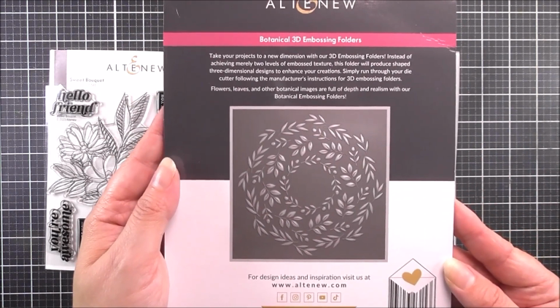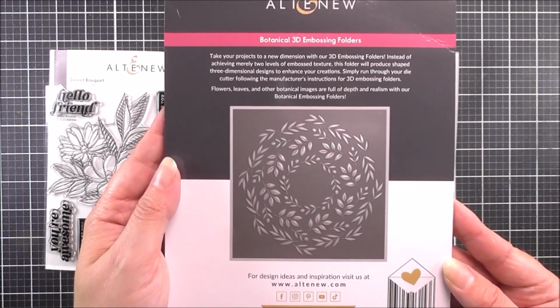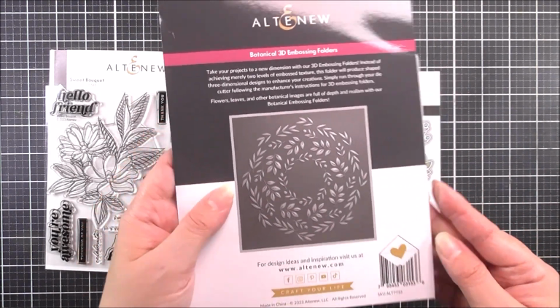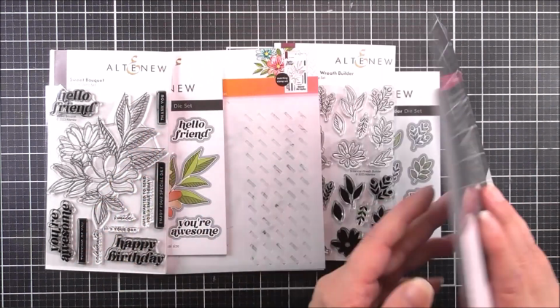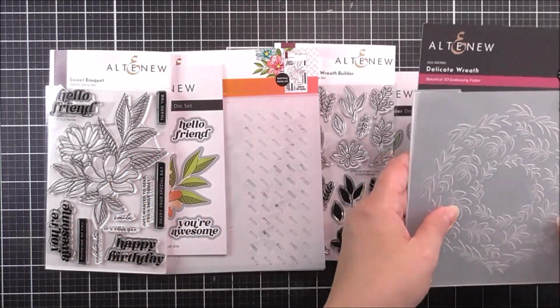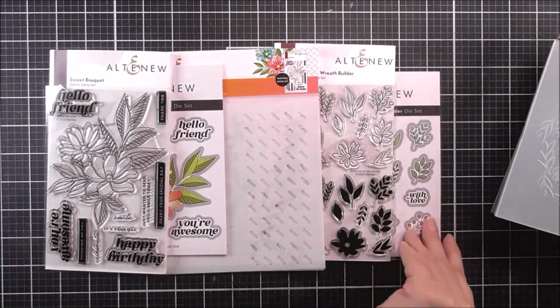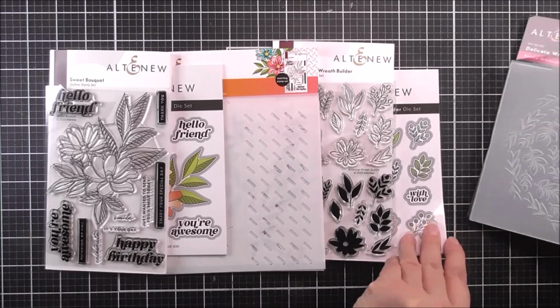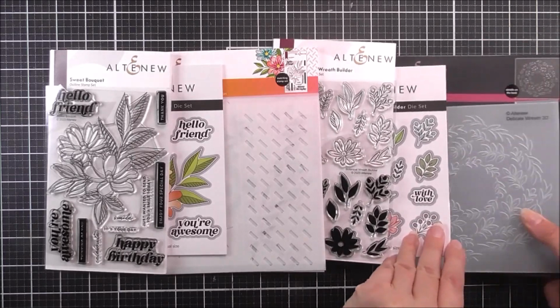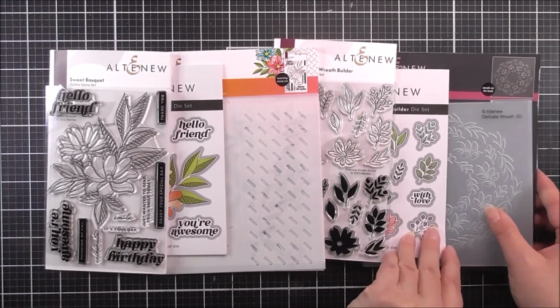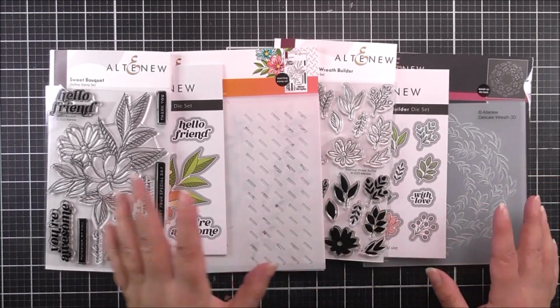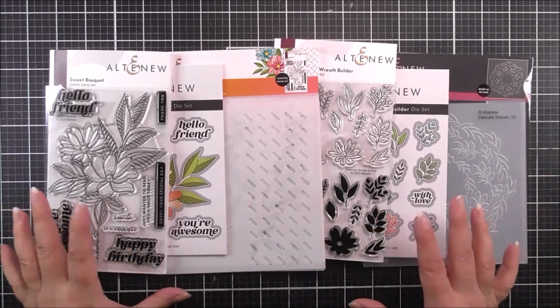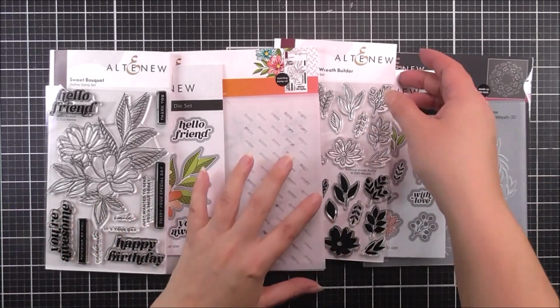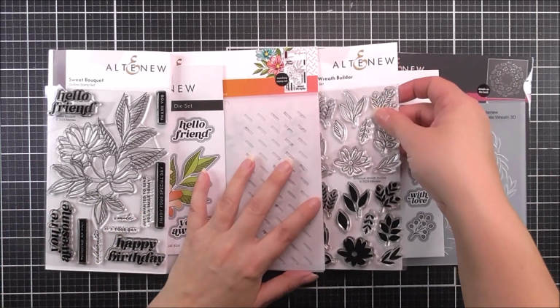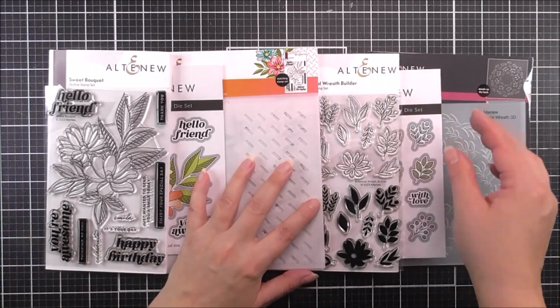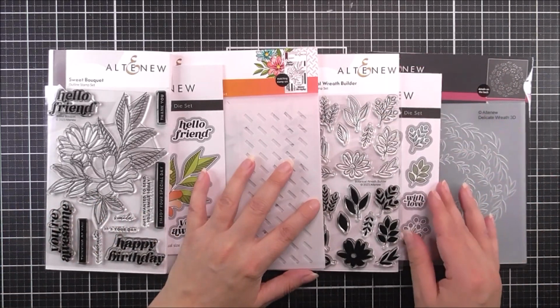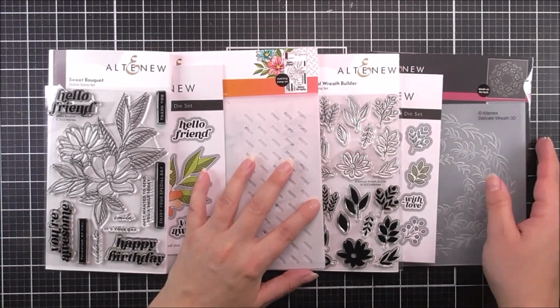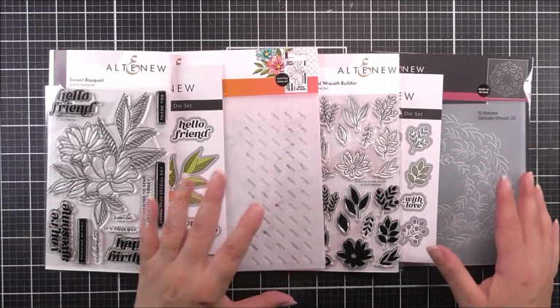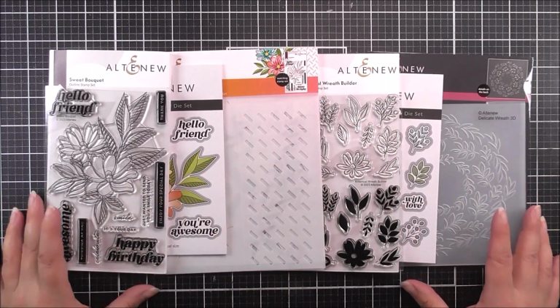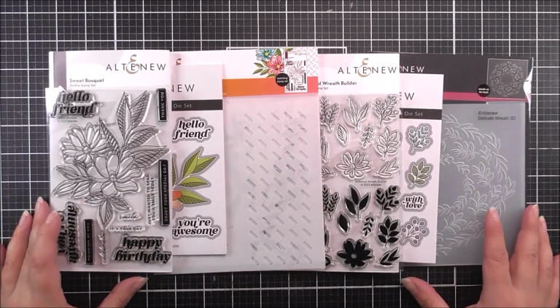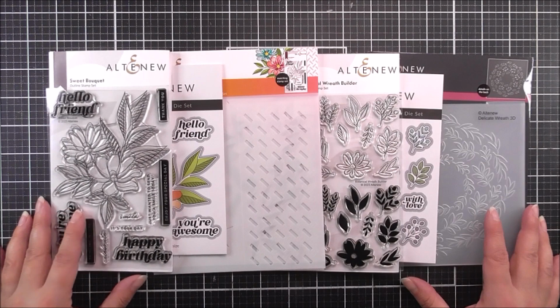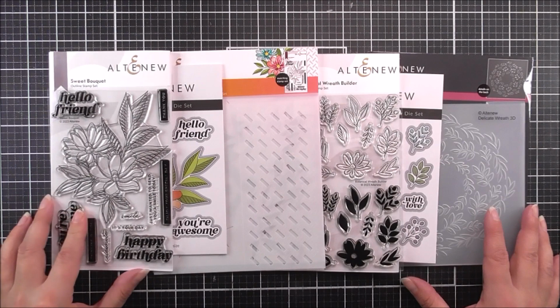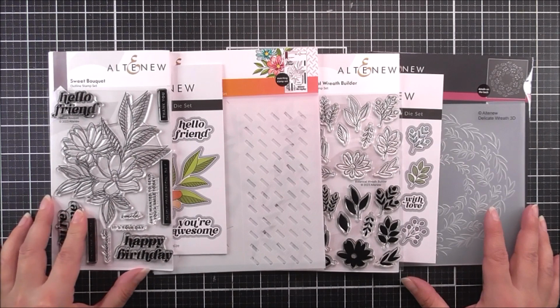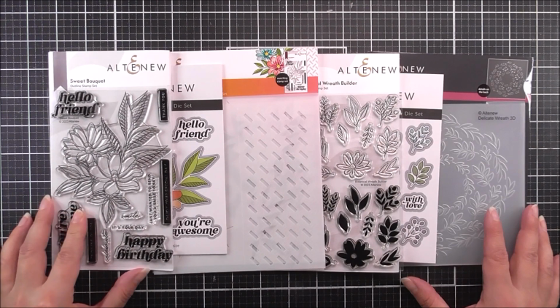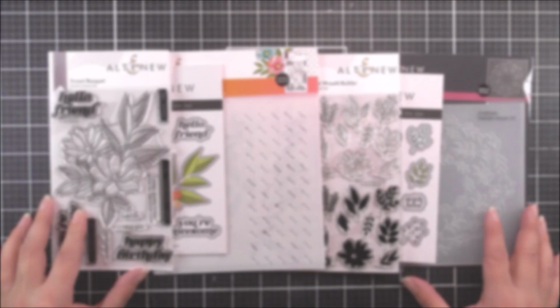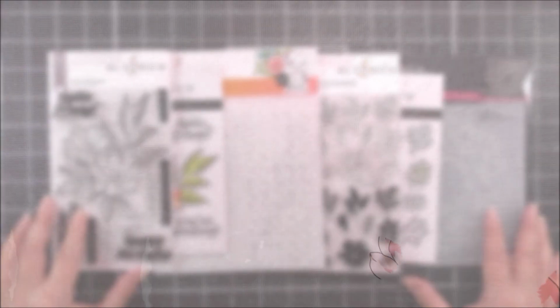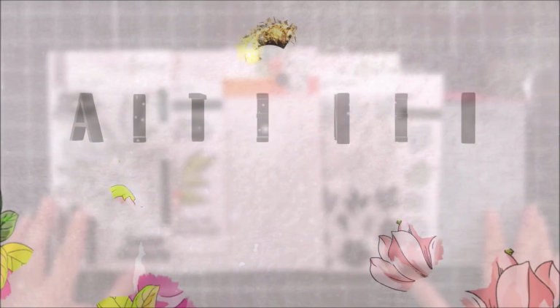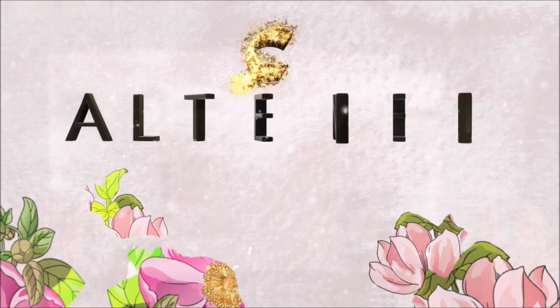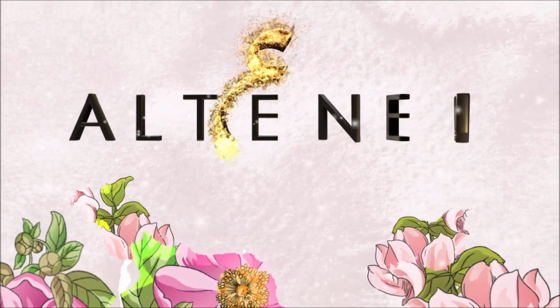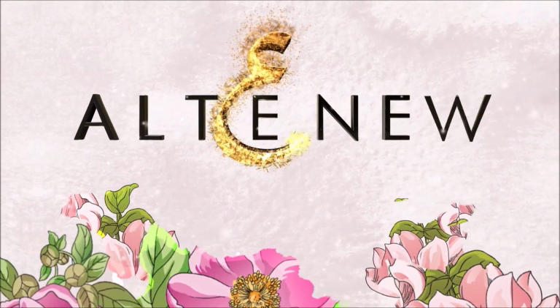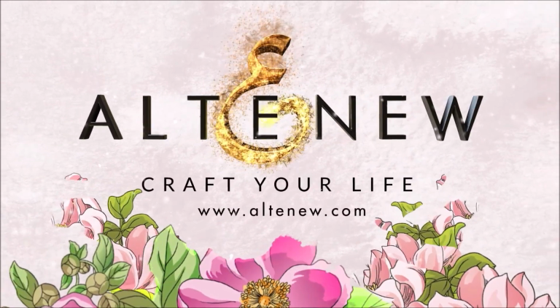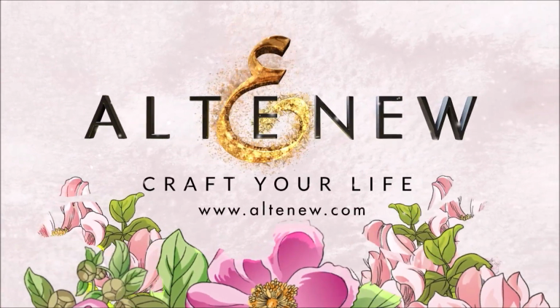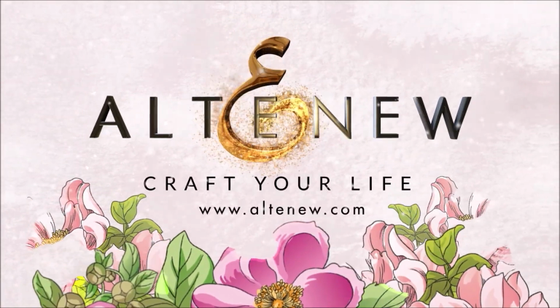We can't wait to see how you use this ensemble, especially with the stamp wheel. For more information and fresh inspiration using the Delicate Botanicals Ensemble and other available products, please visit us at Altenew.com.